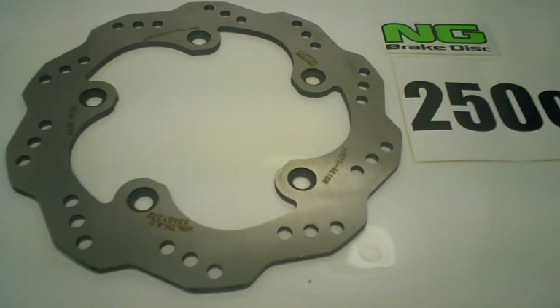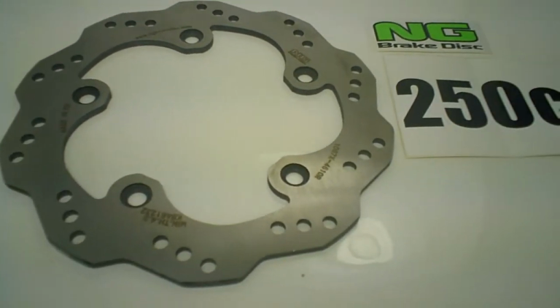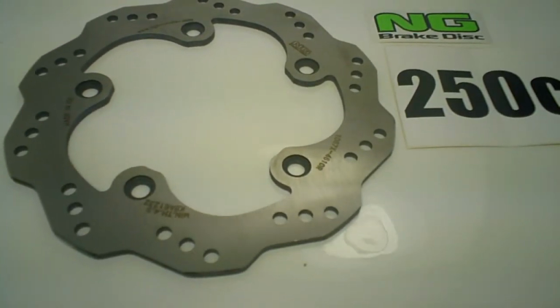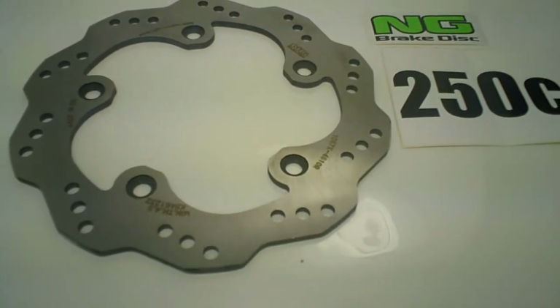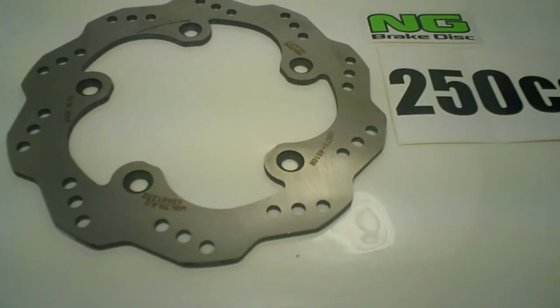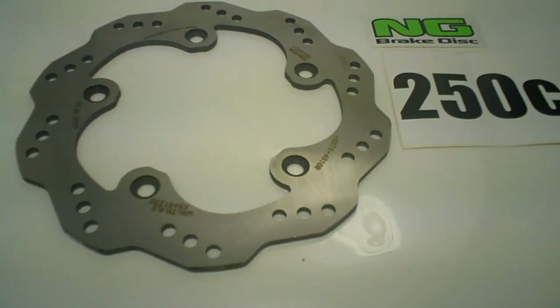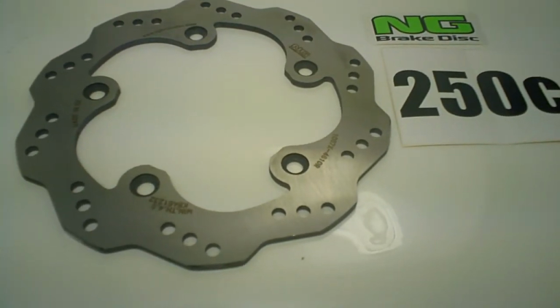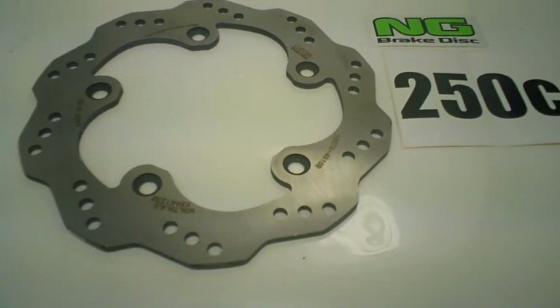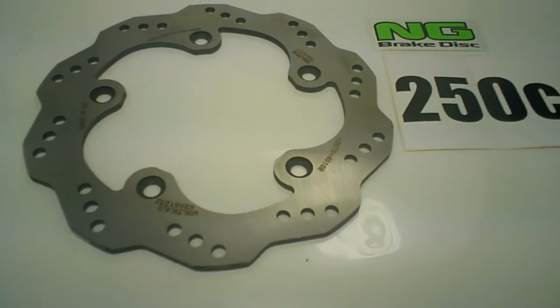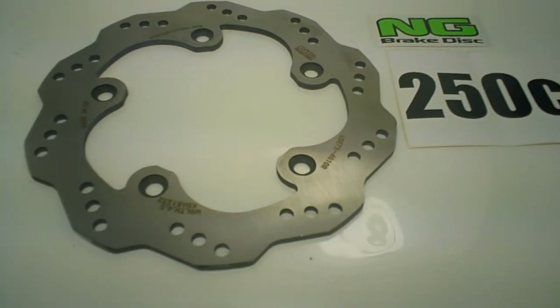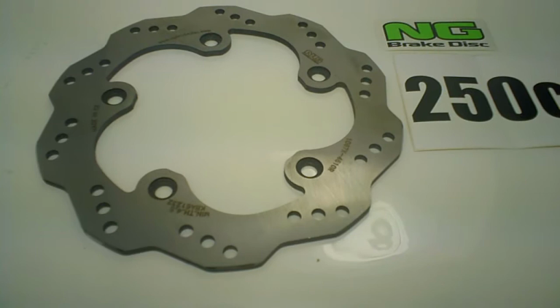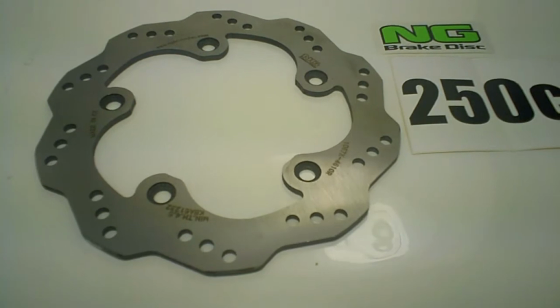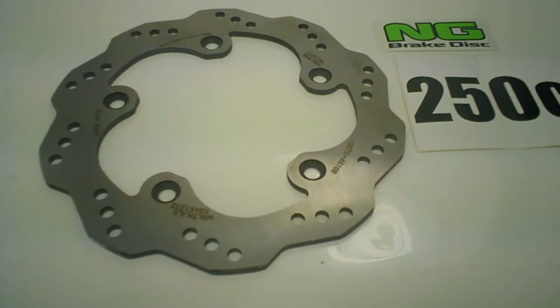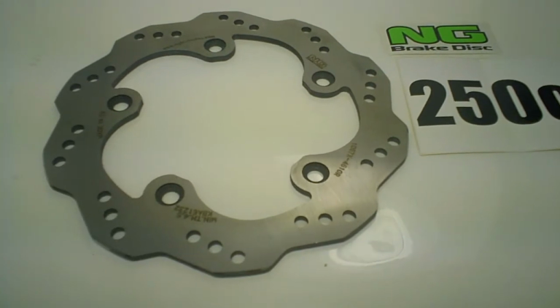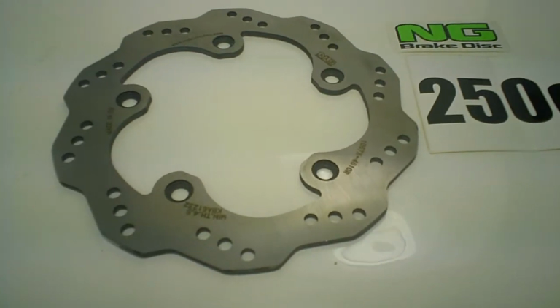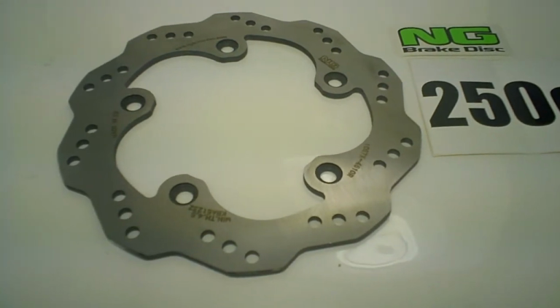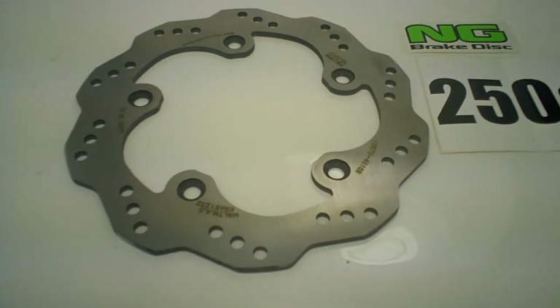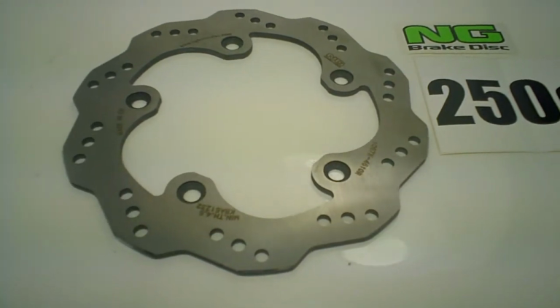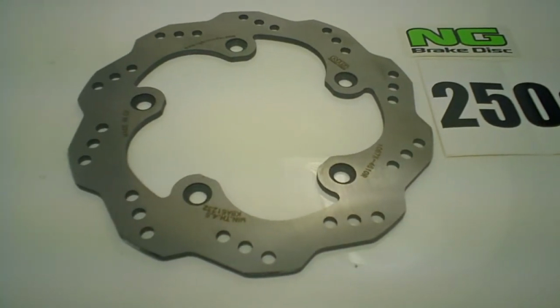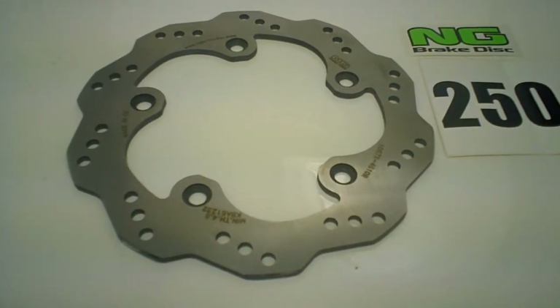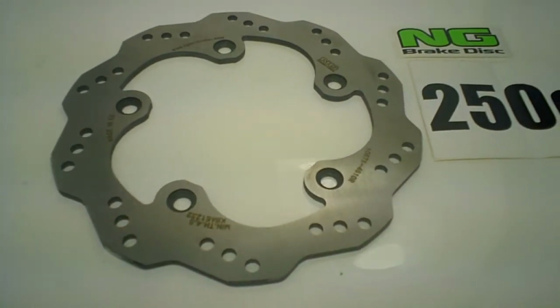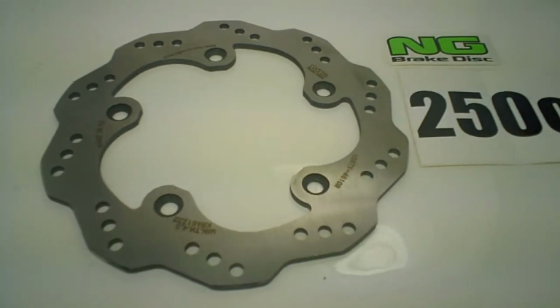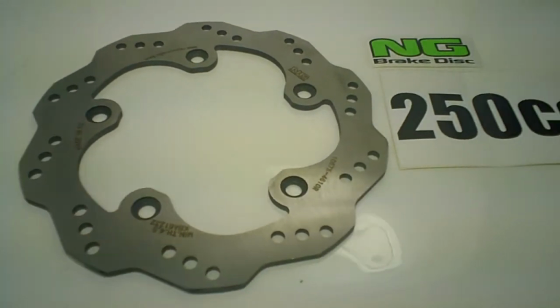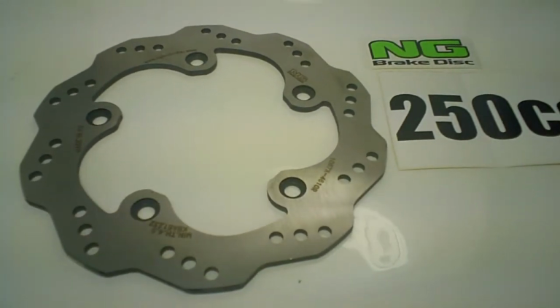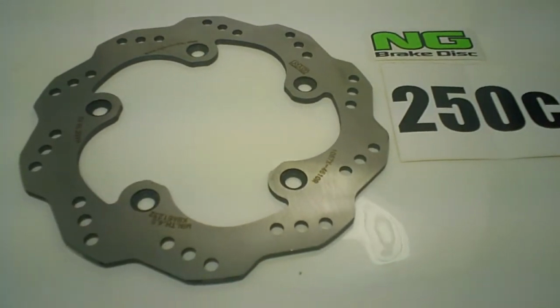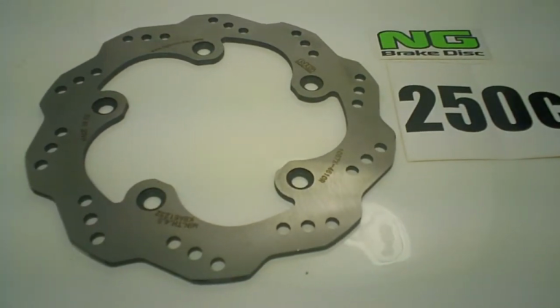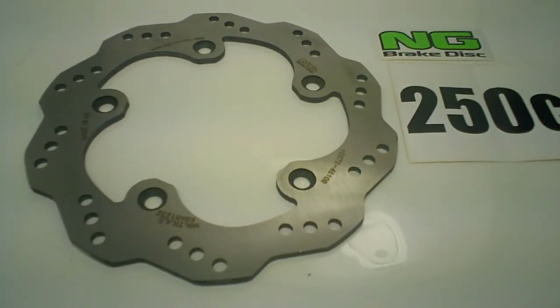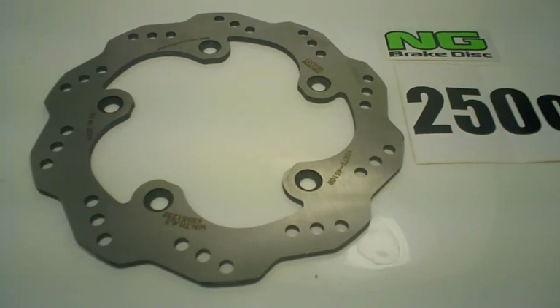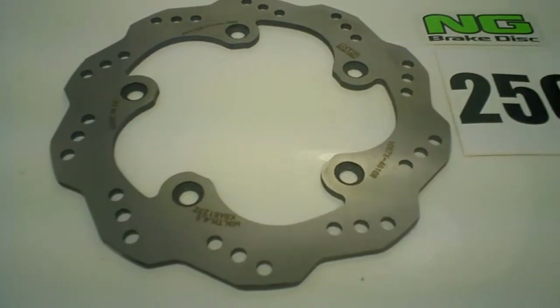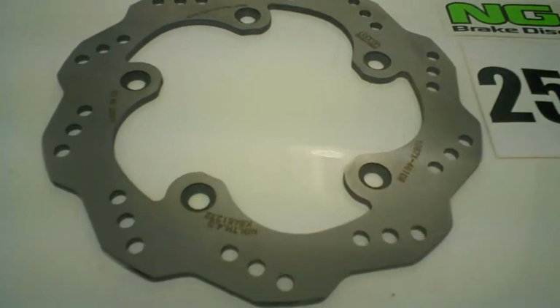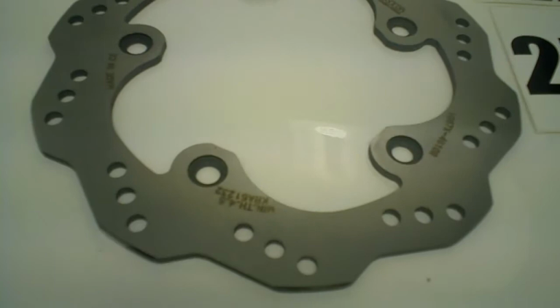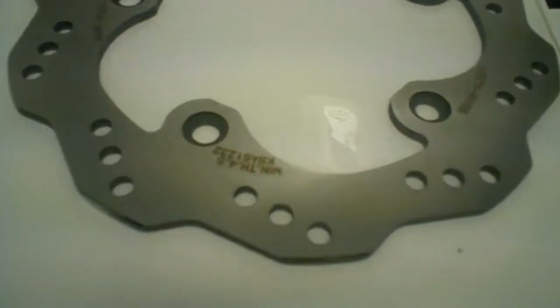So make sure to get the best selling disc brake for your Xciting 250, 300, or 500cc, available now from MRP NG Disc Brakes.